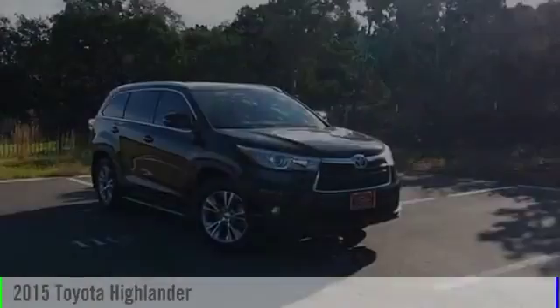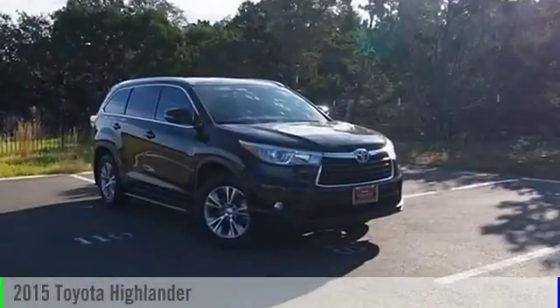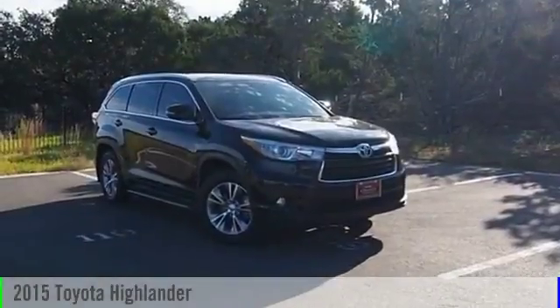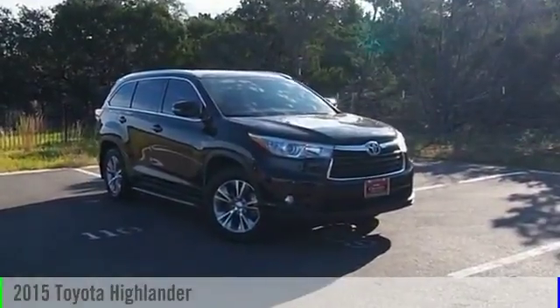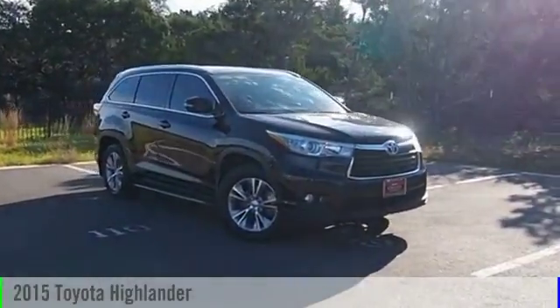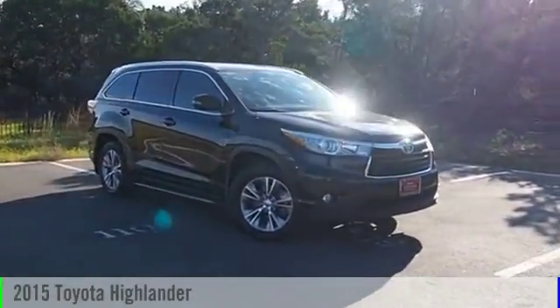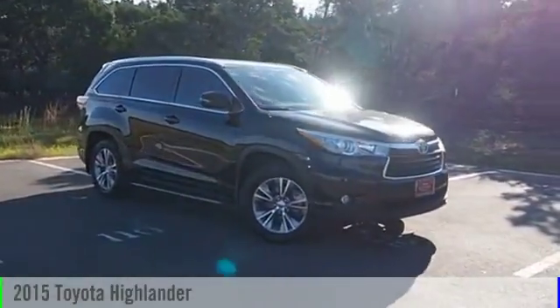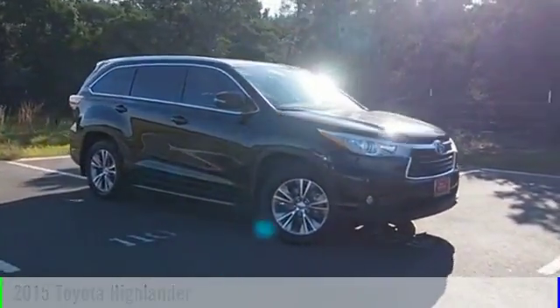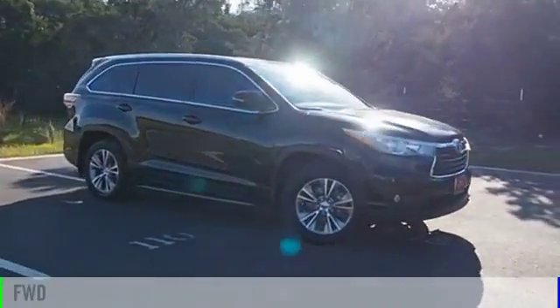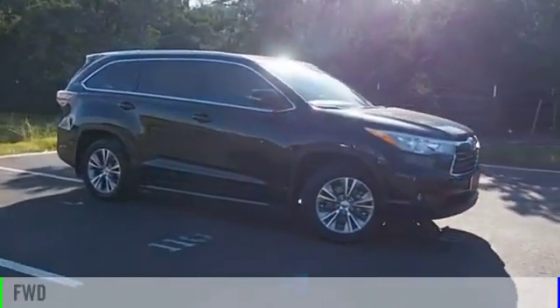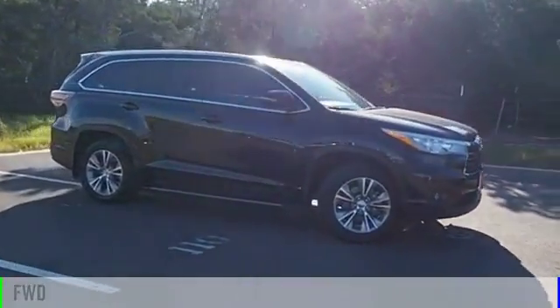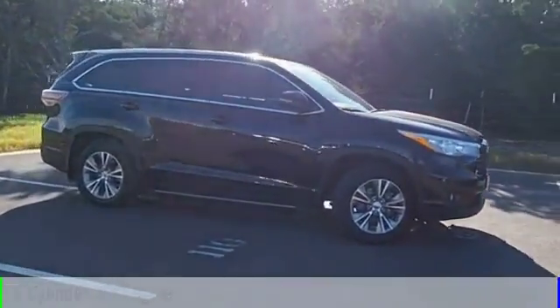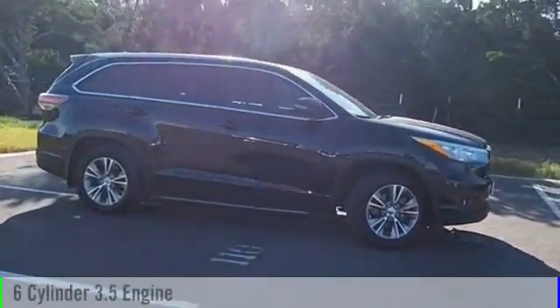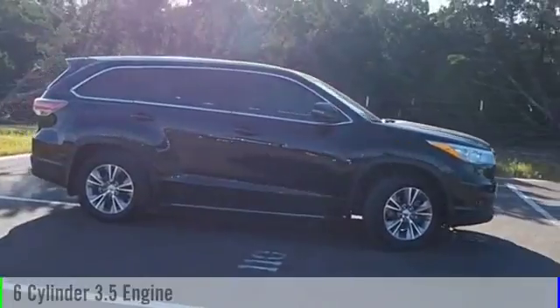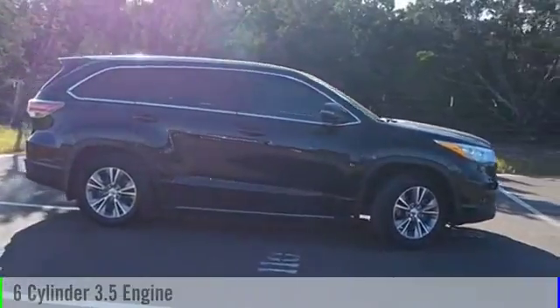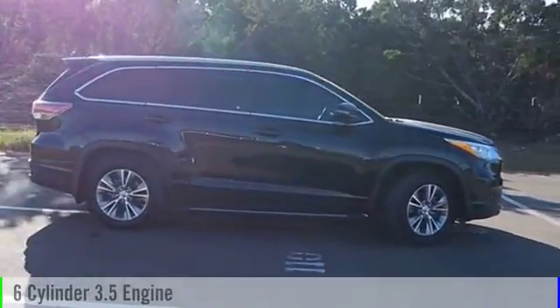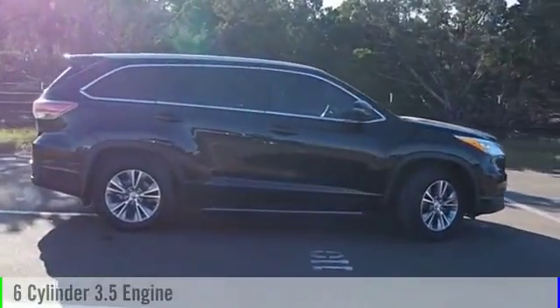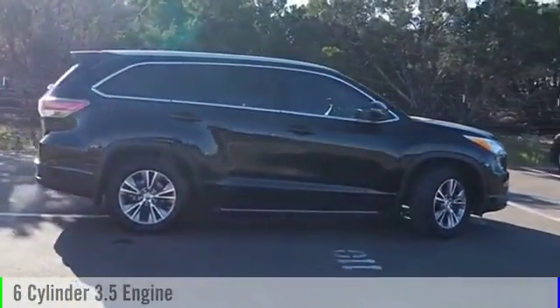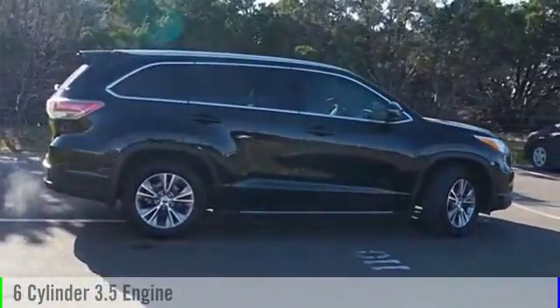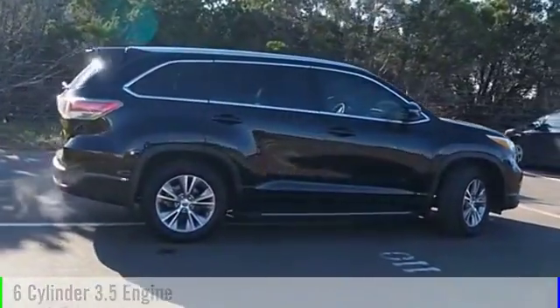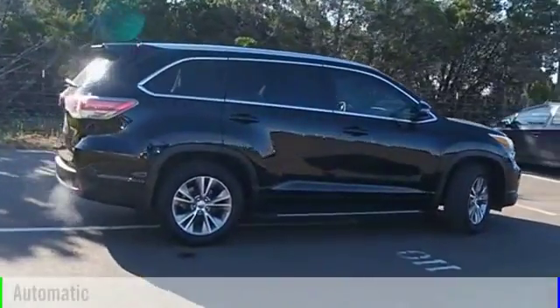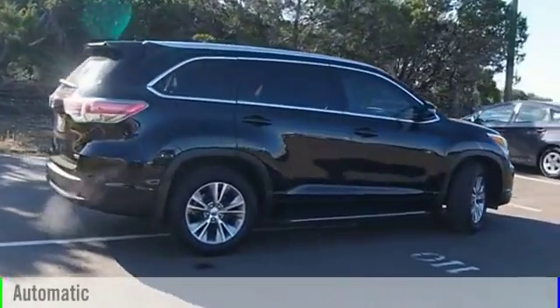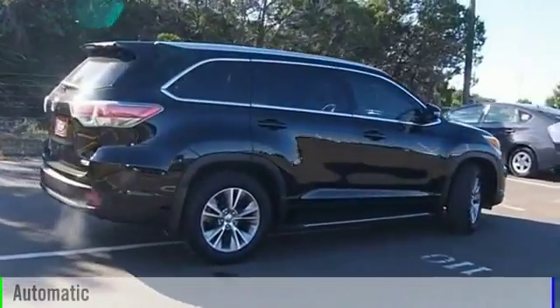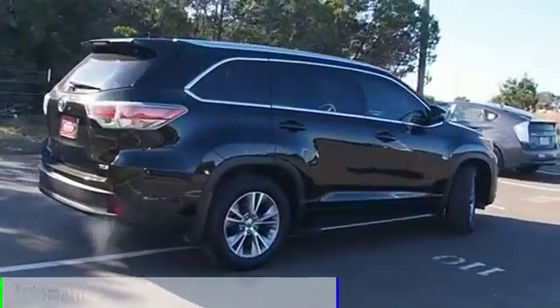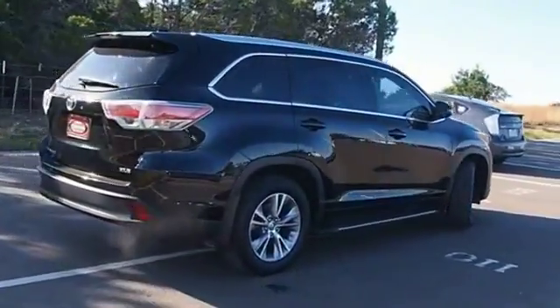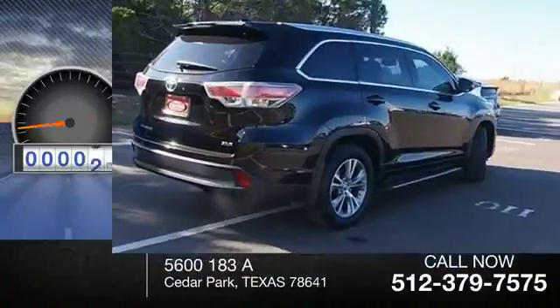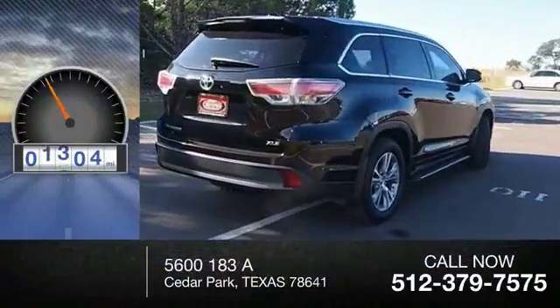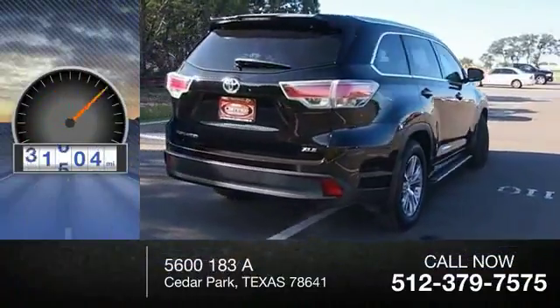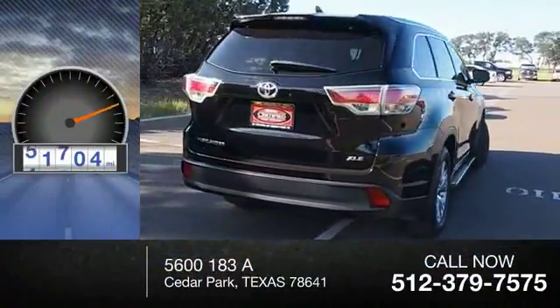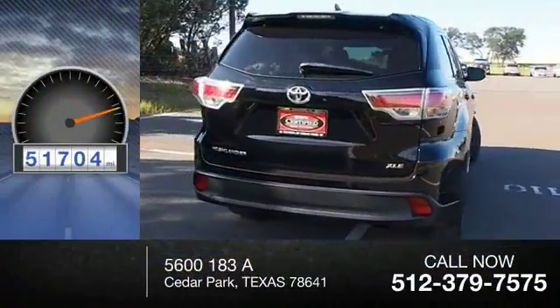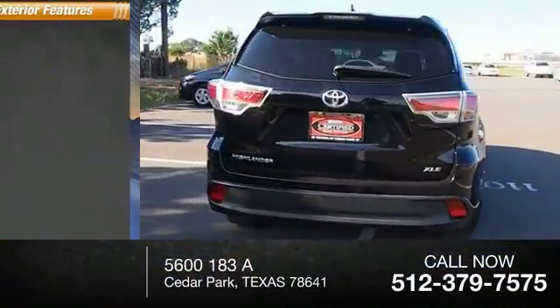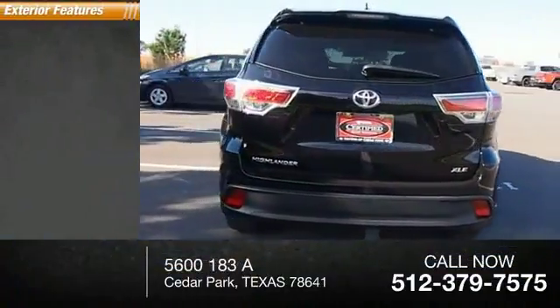2015 Highlander. This vehicle is powered by a front-wheel drive, six-cylinder, 3.5-liter engine, and comes with an automatic transmission. This vehicle has less than 55,000 miles.